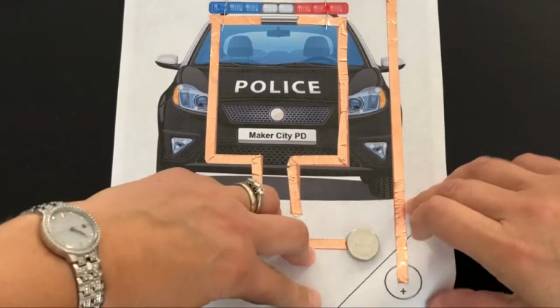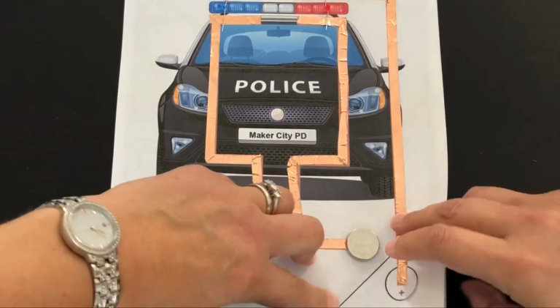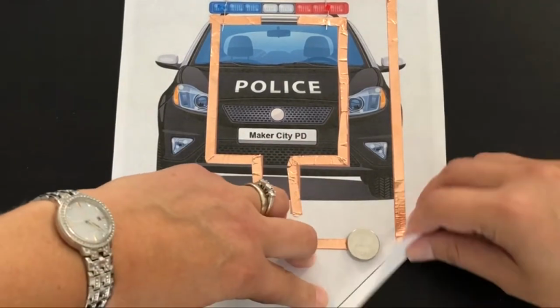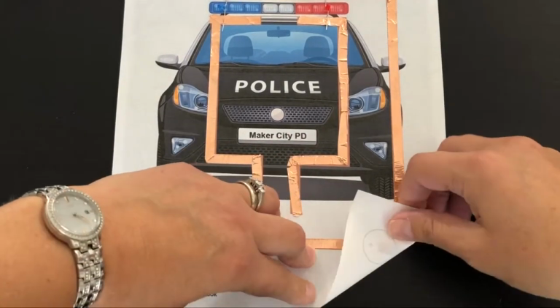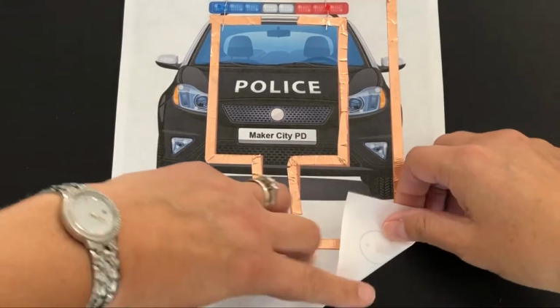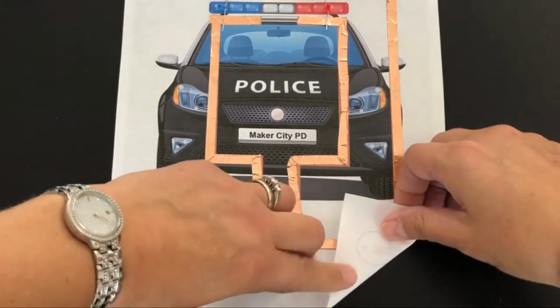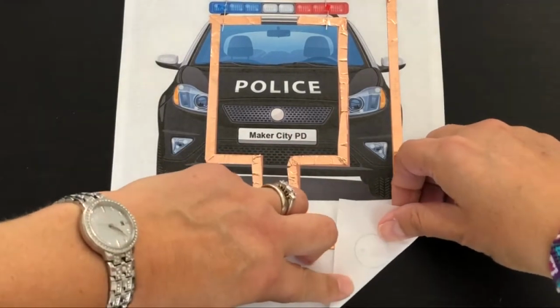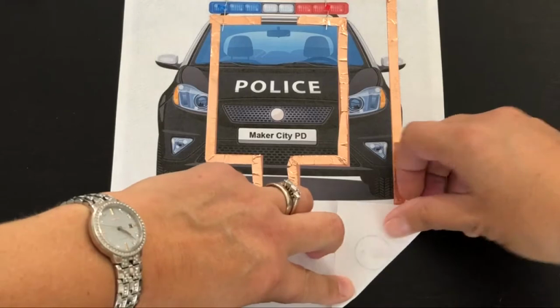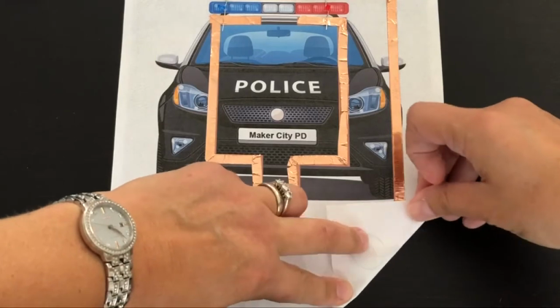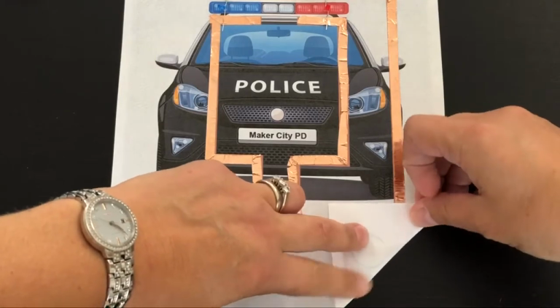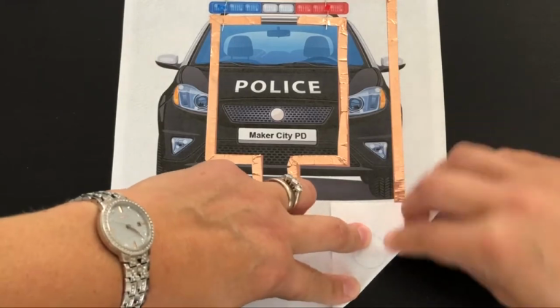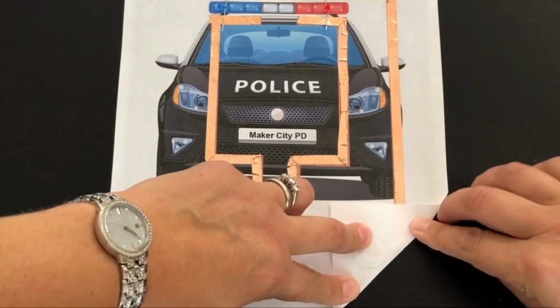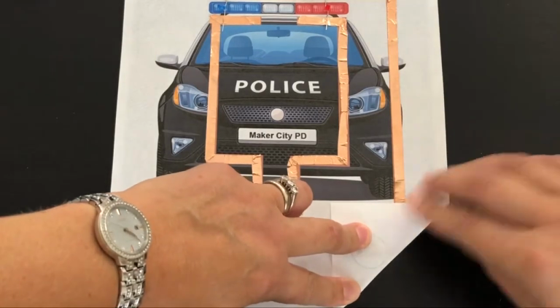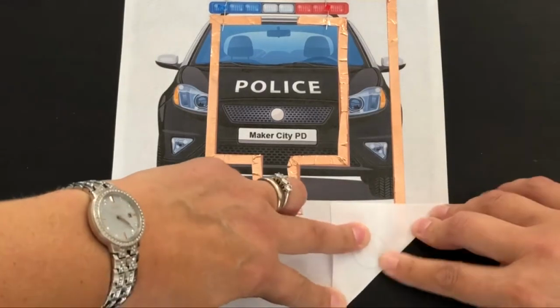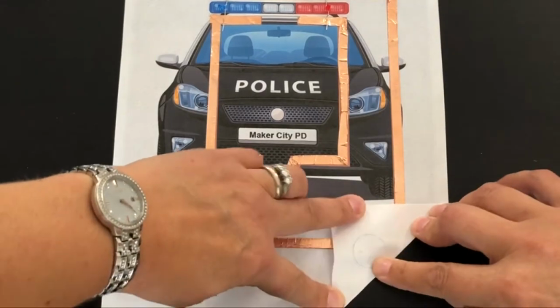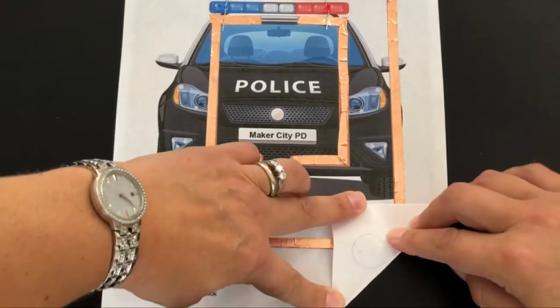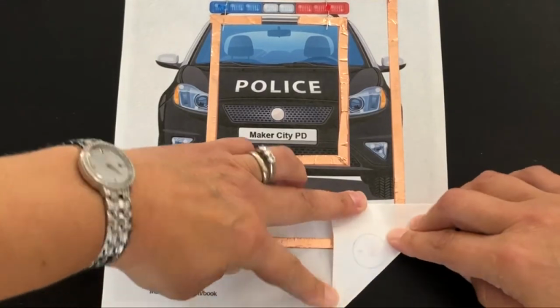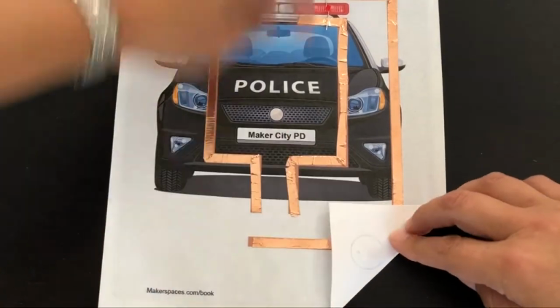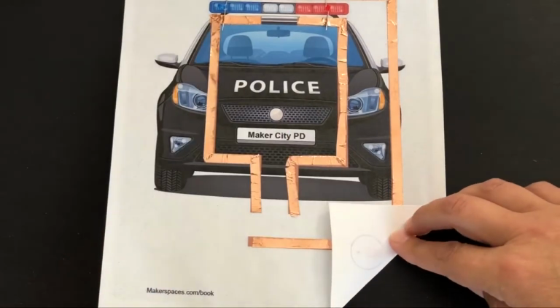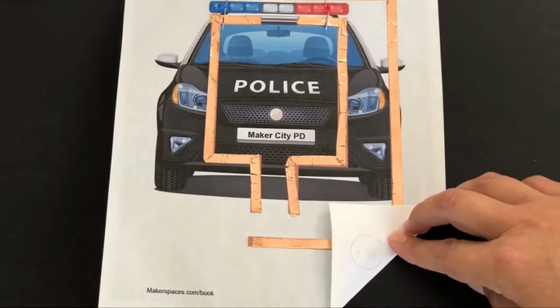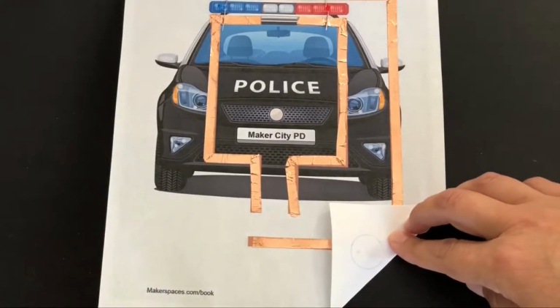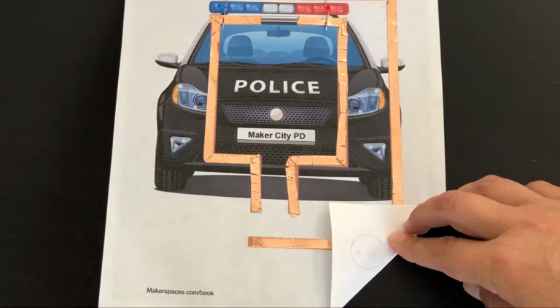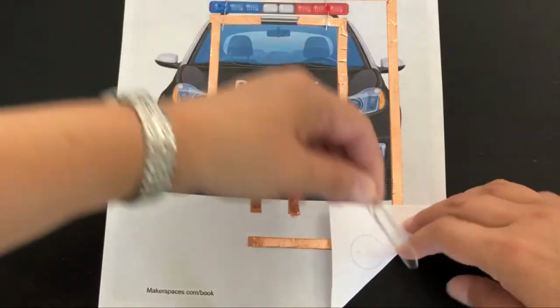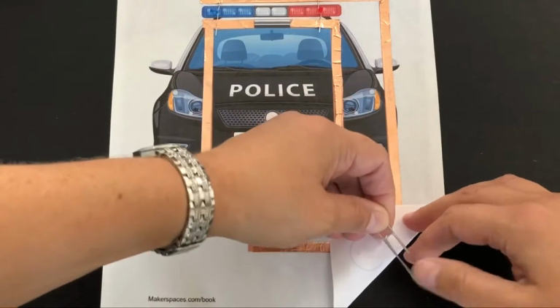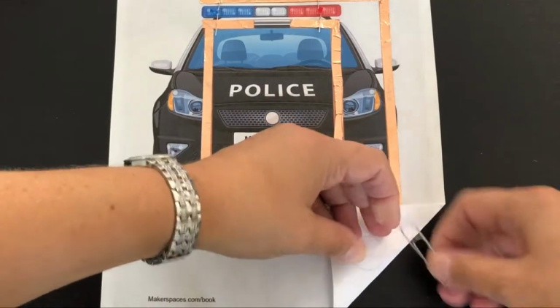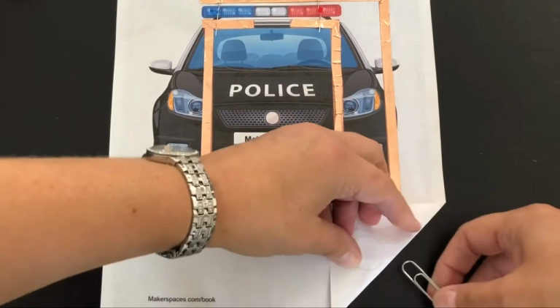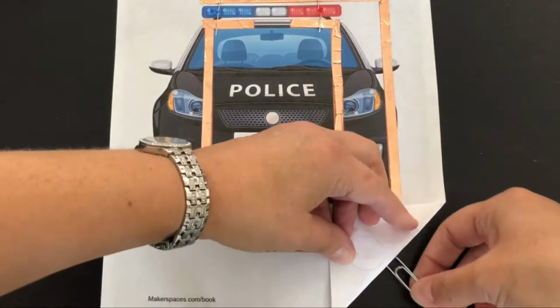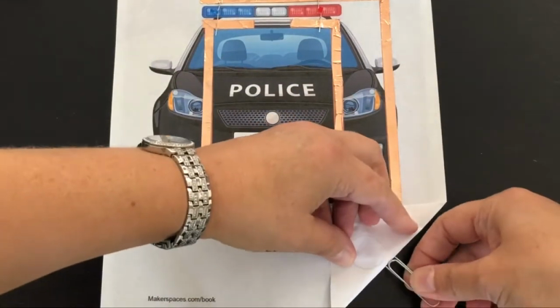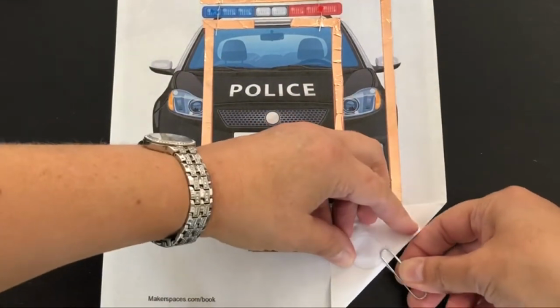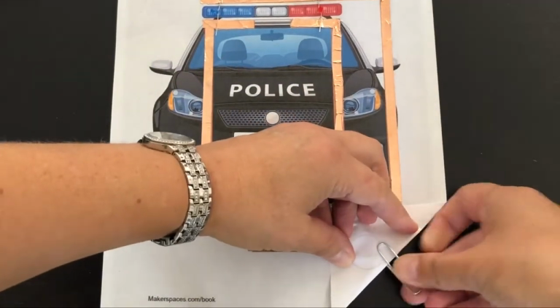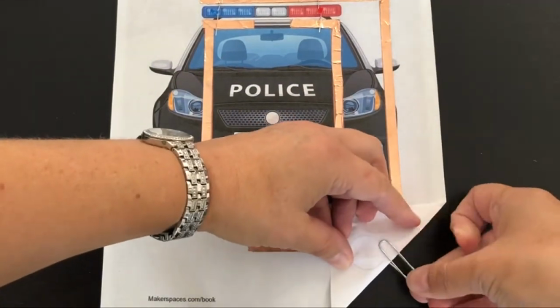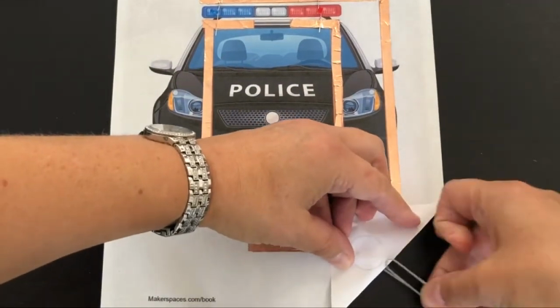If we fold the bottom right corner of the template, the positive part of the battery will connect with the positive copper tape. We can secure this with the paper clip like so.